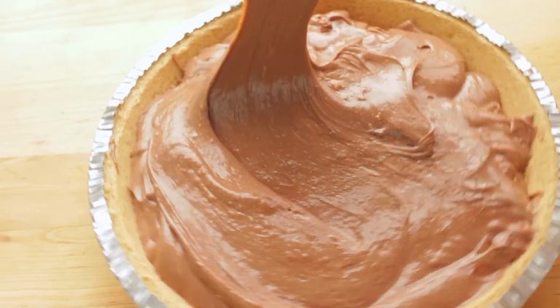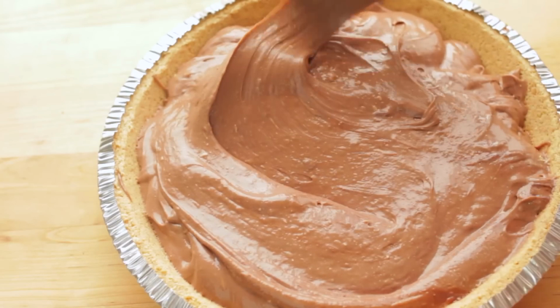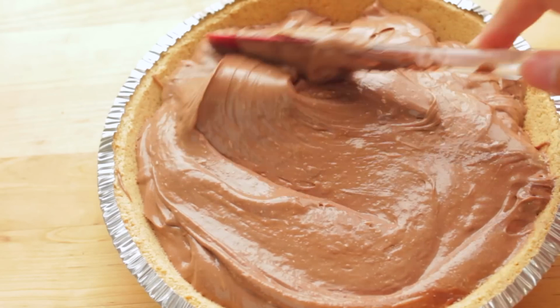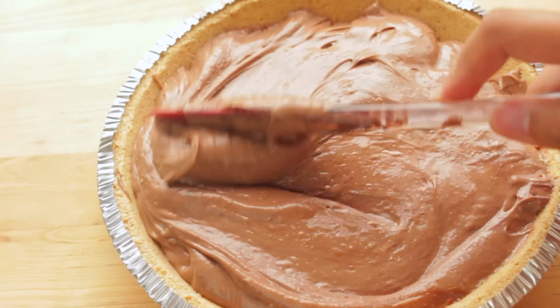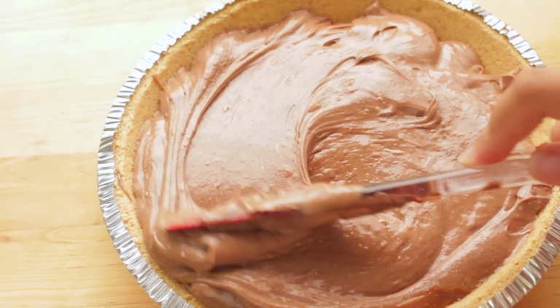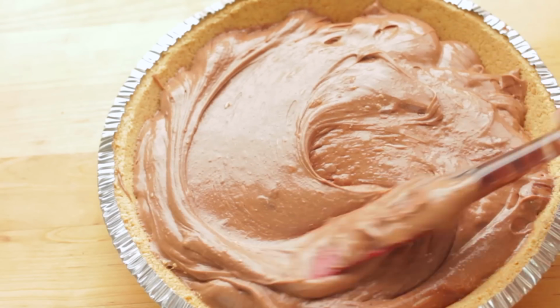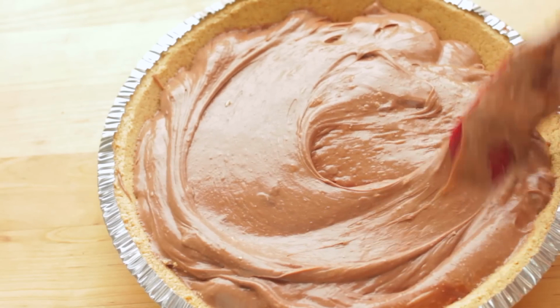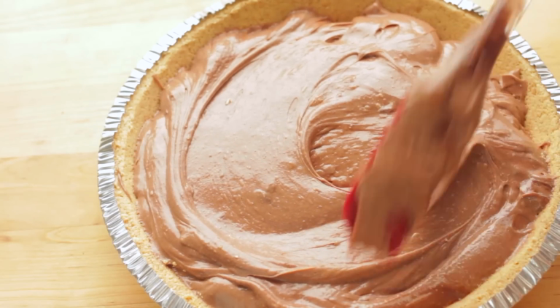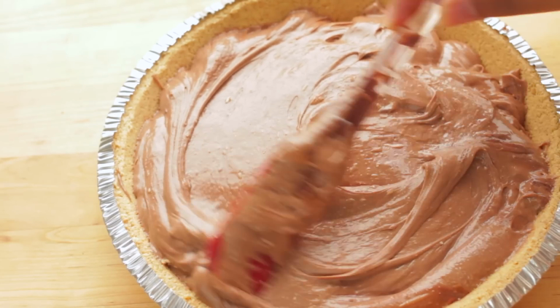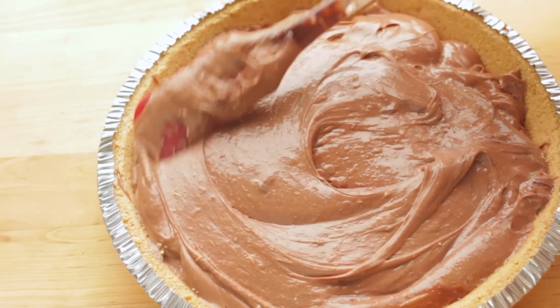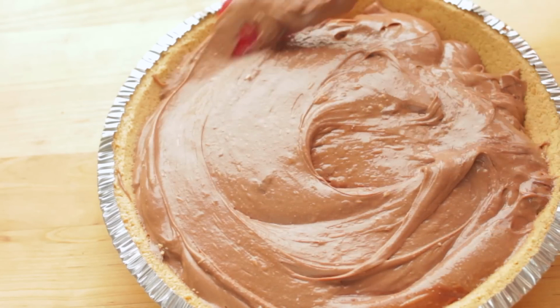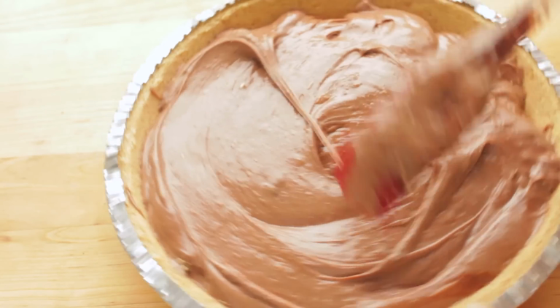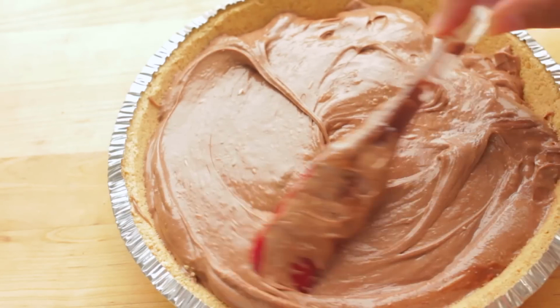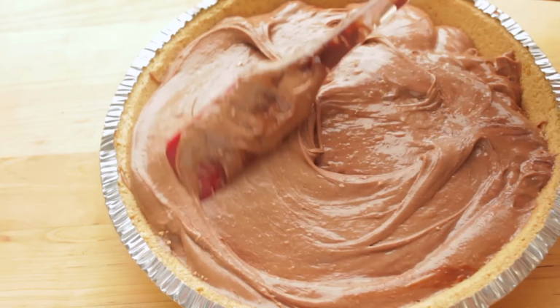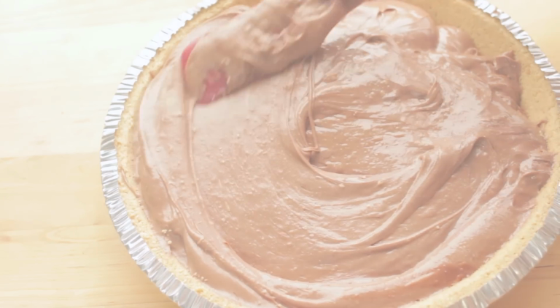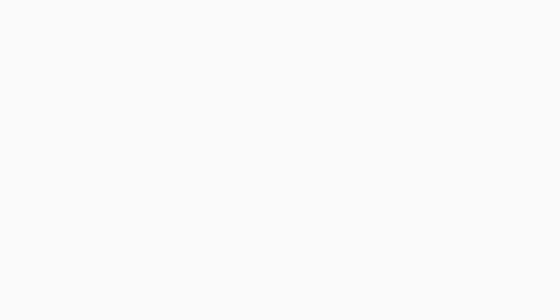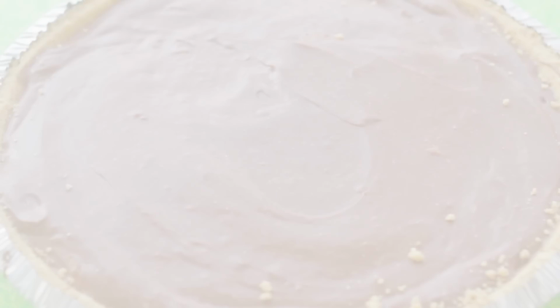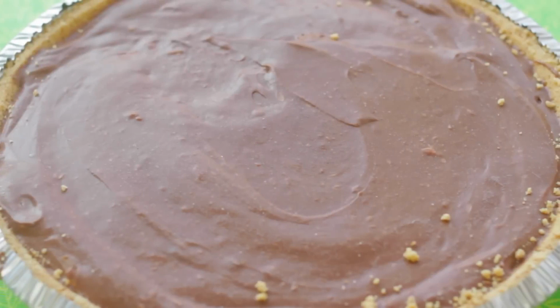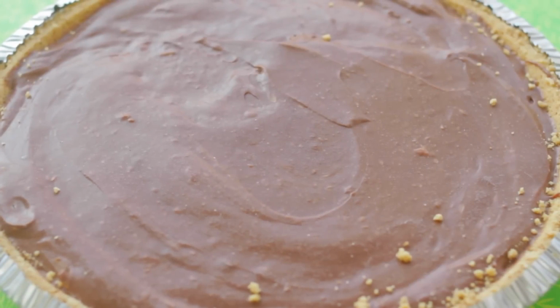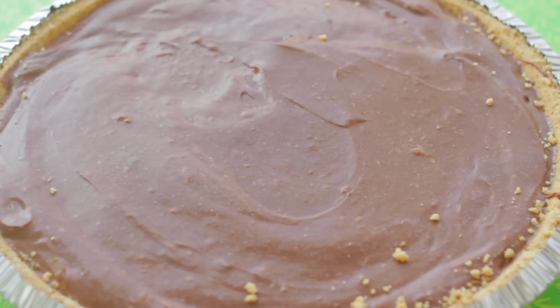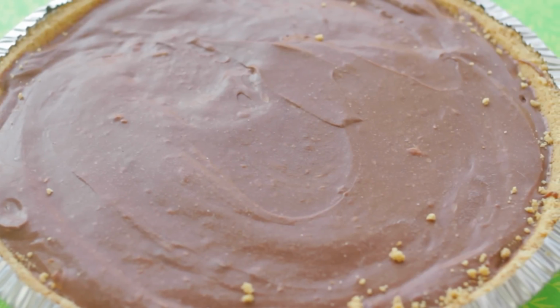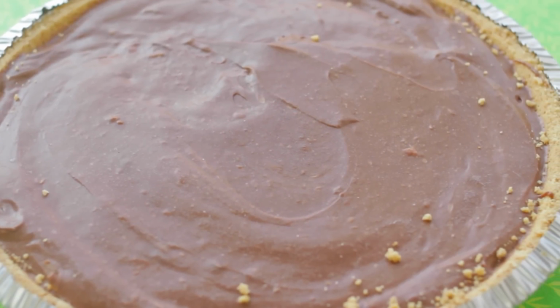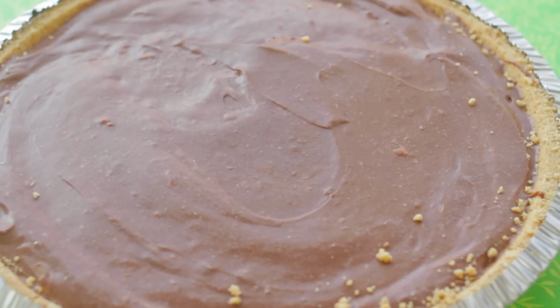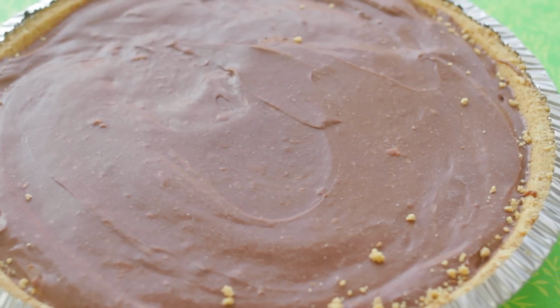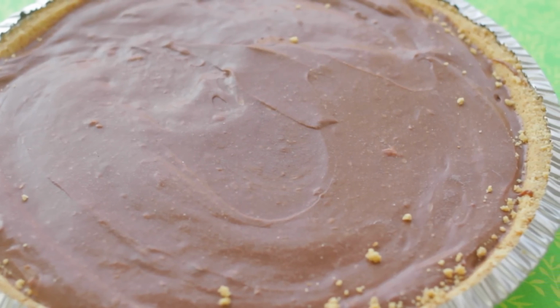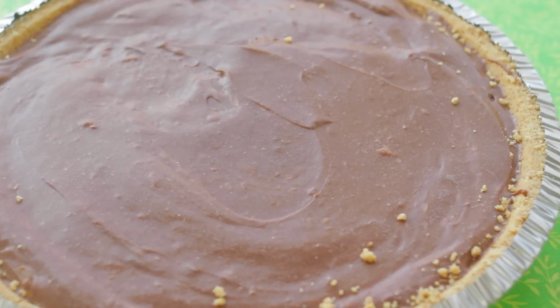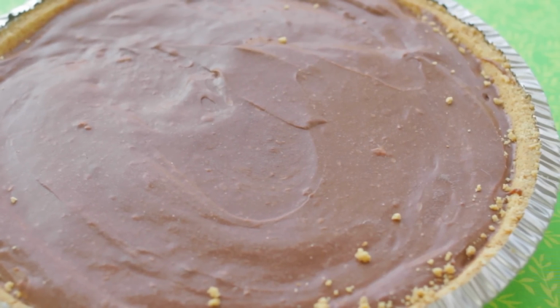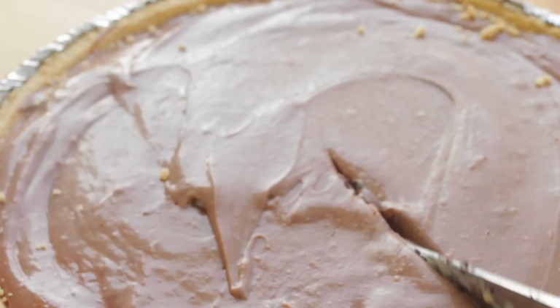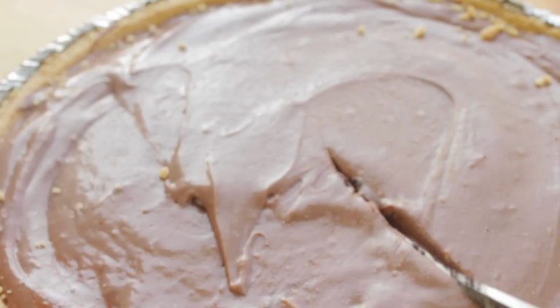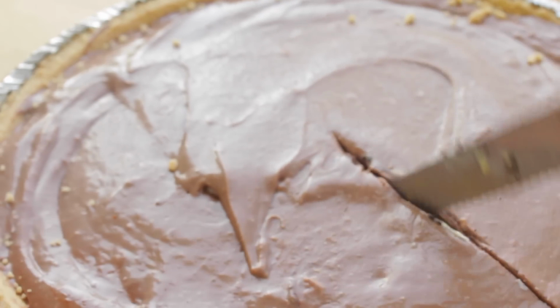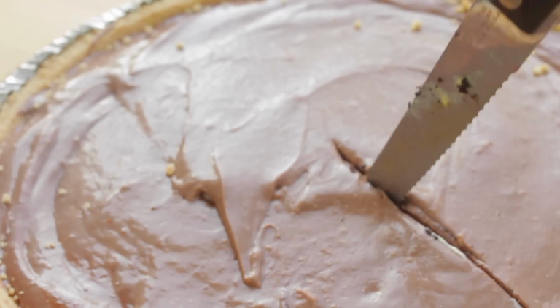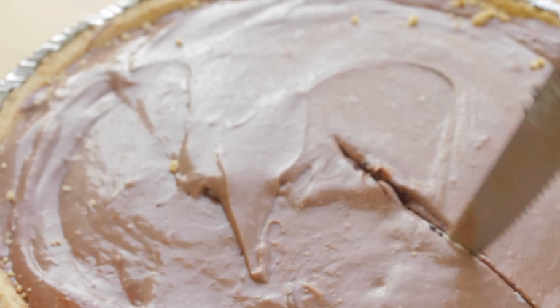And believe it or not, that is it. This is such an easy, quick, and simple recipe anybody can make. It's actually foolproof.